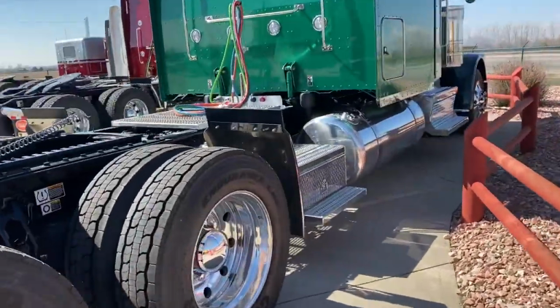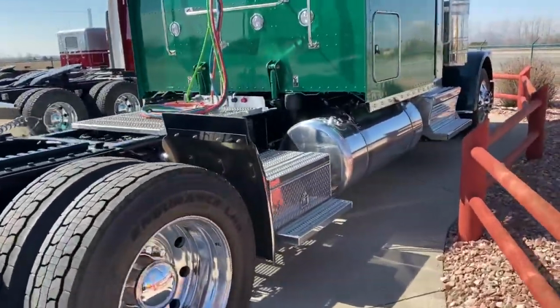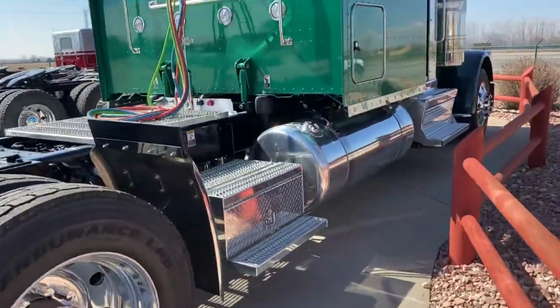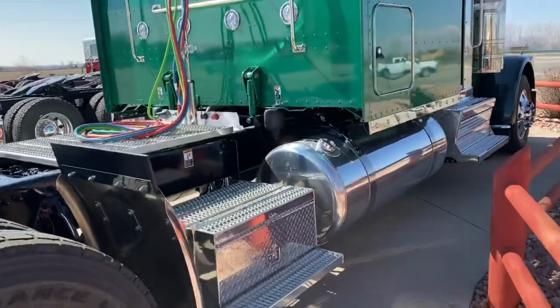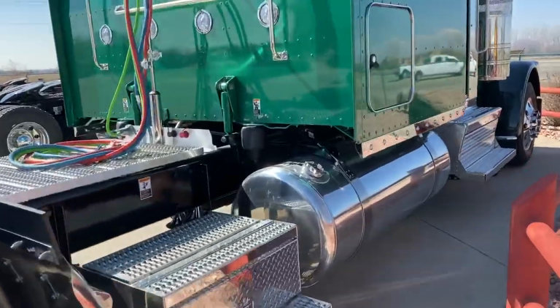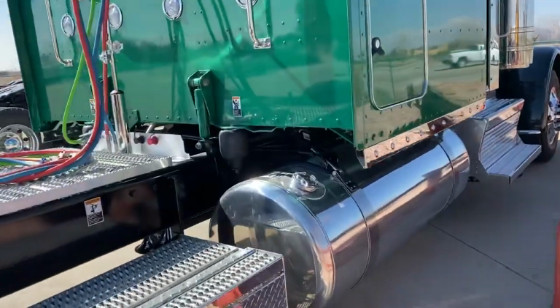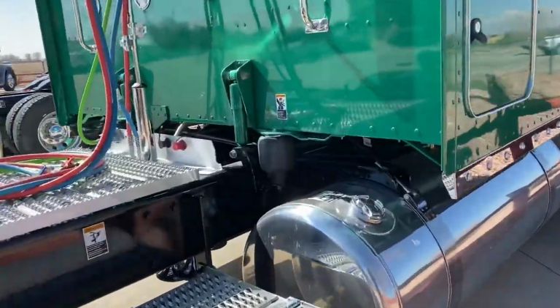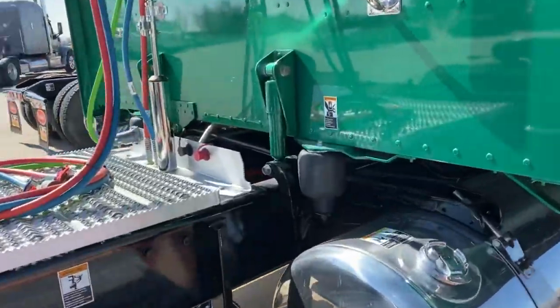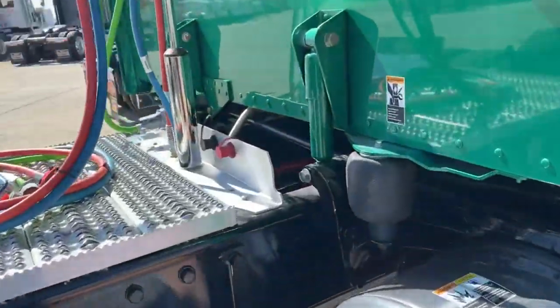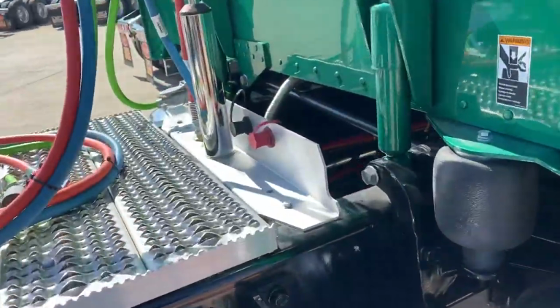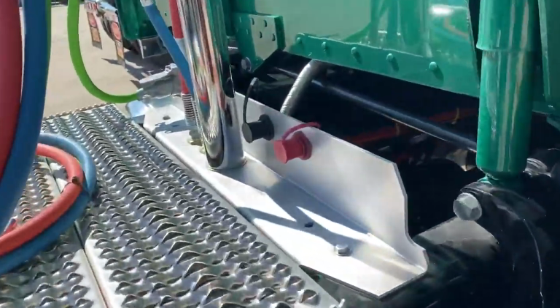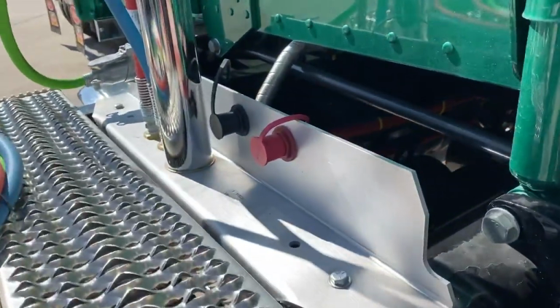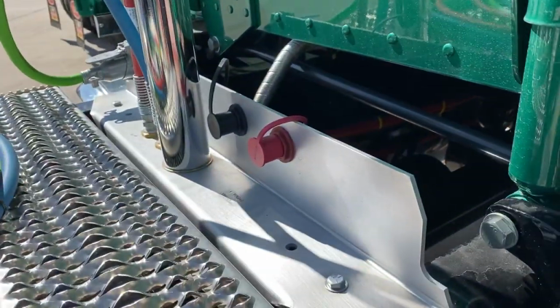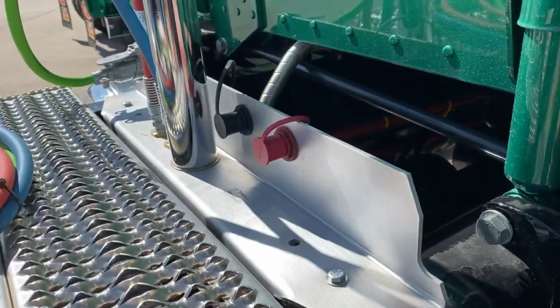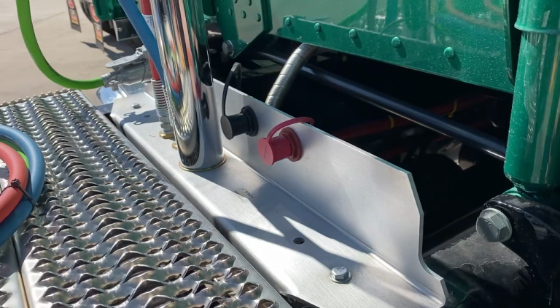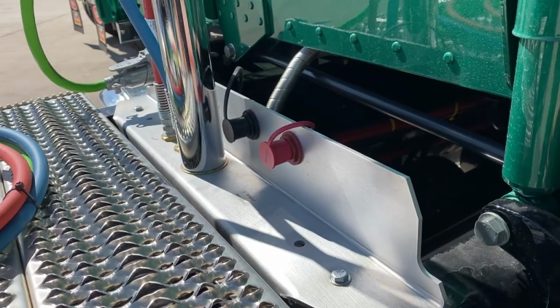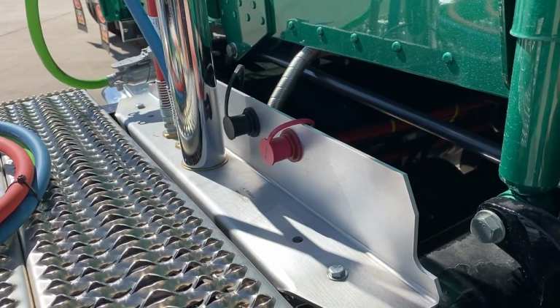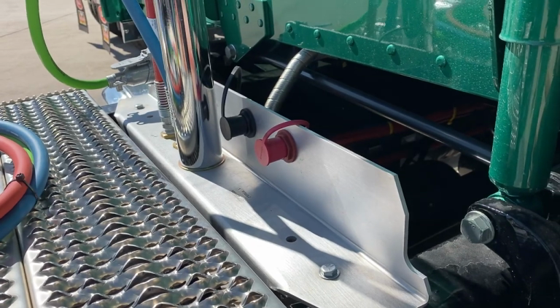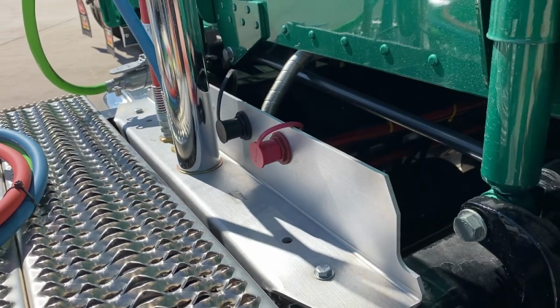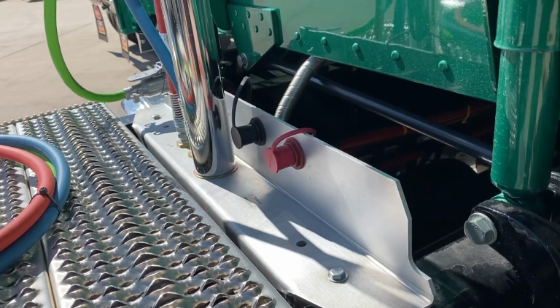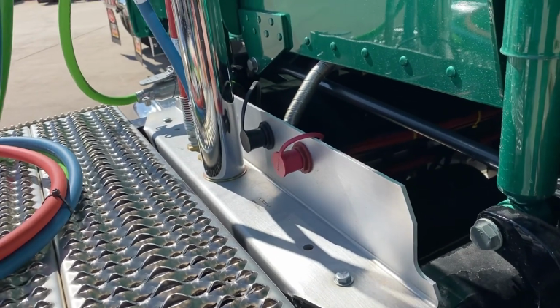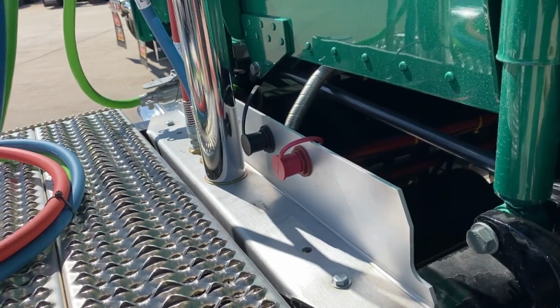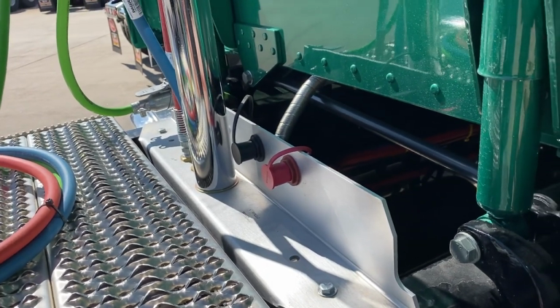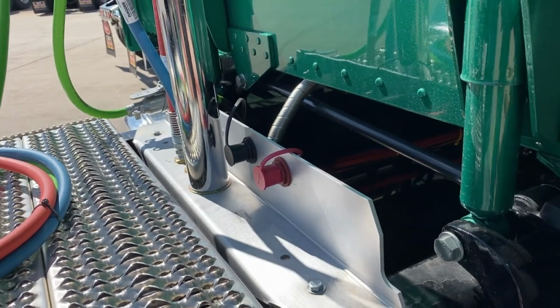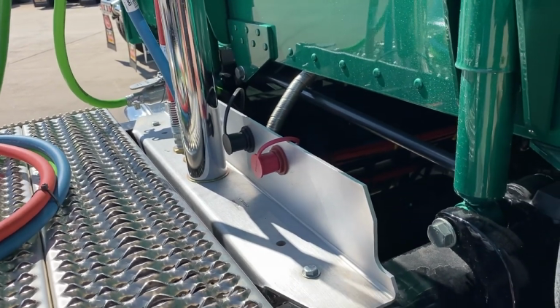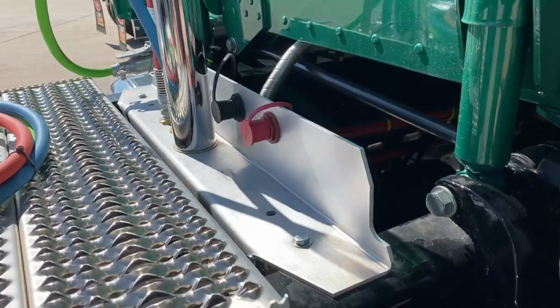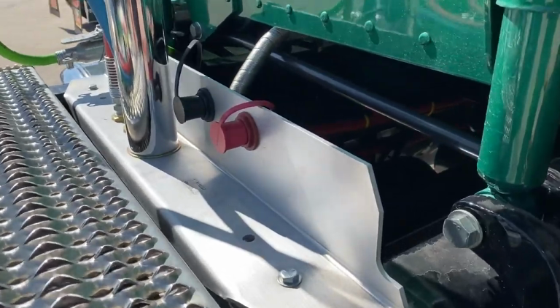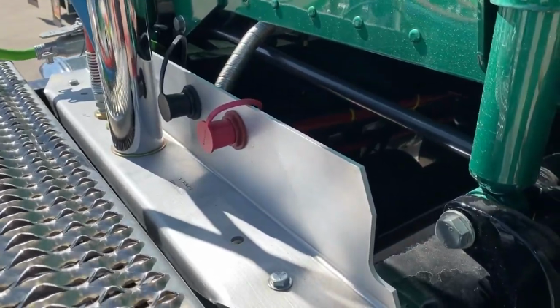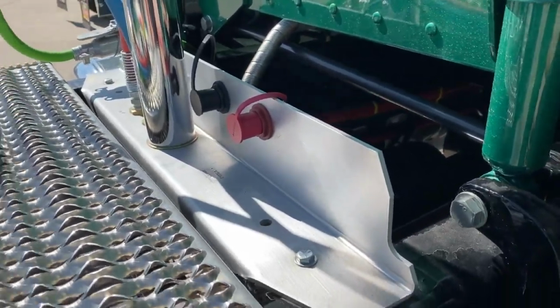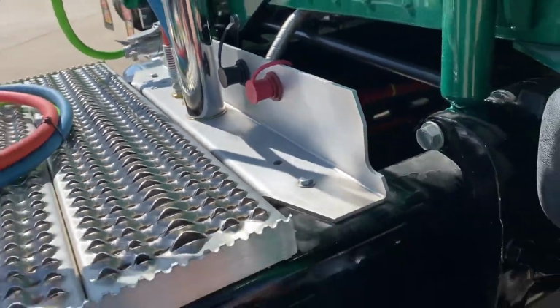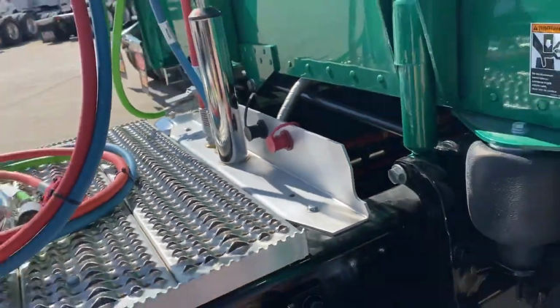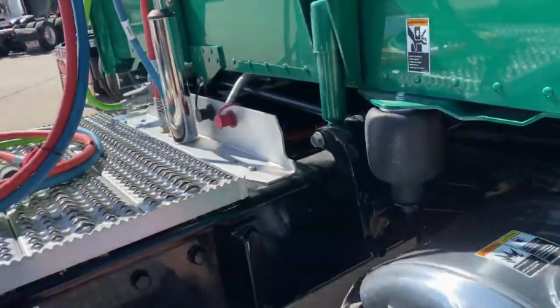One thing I forgot to mention on the white truck — got these jump posts here. So if you need to jump a reefer unit, a pony motor off of a low boy, something like that, you've got power back here if you need it. Or jump another truck.